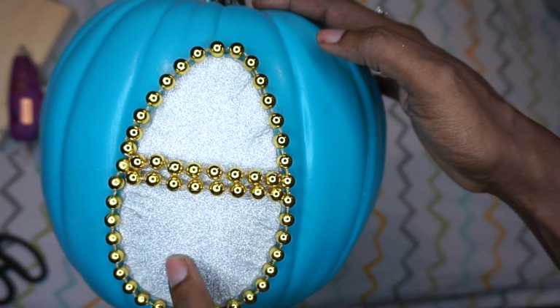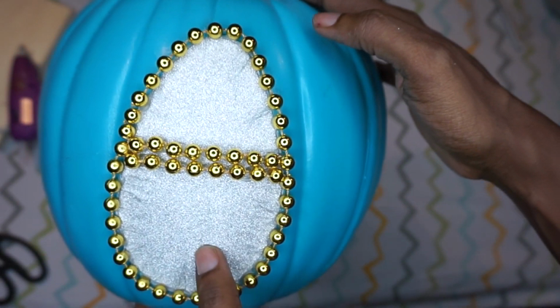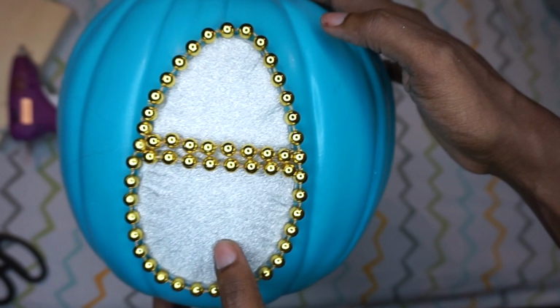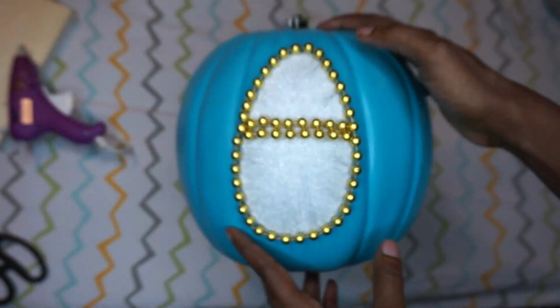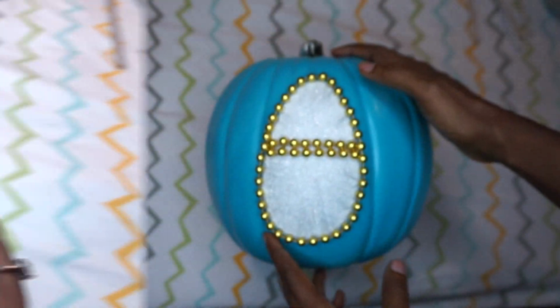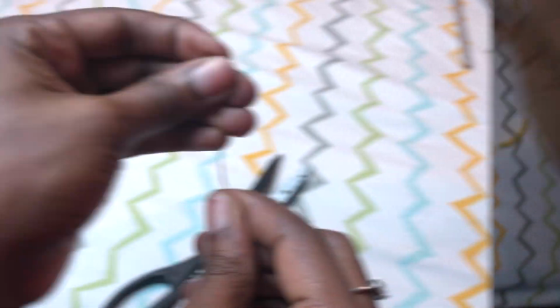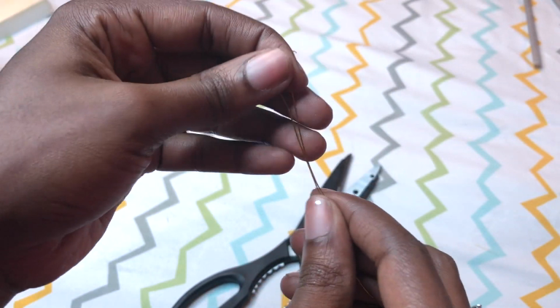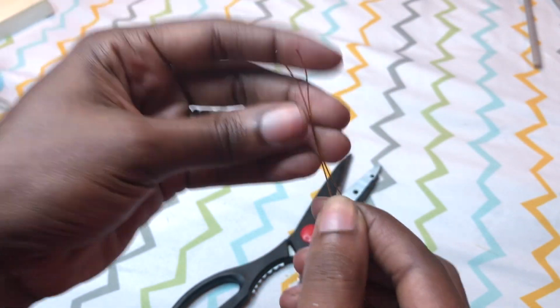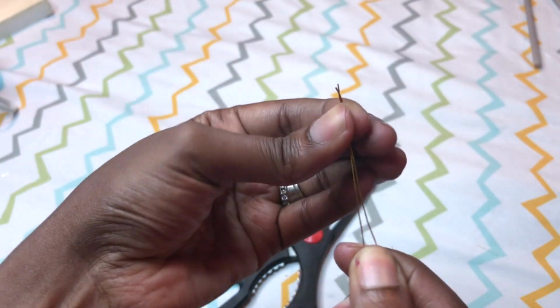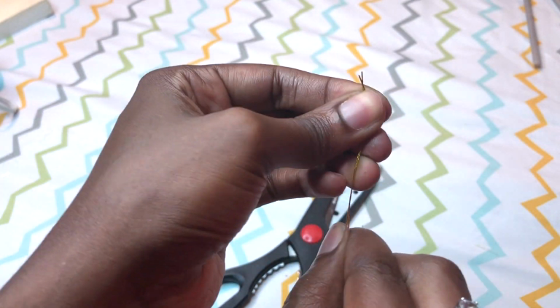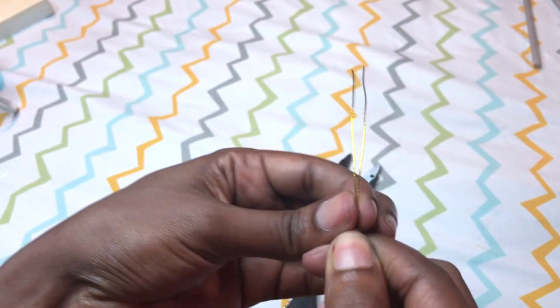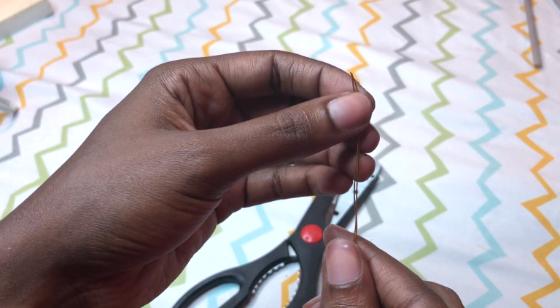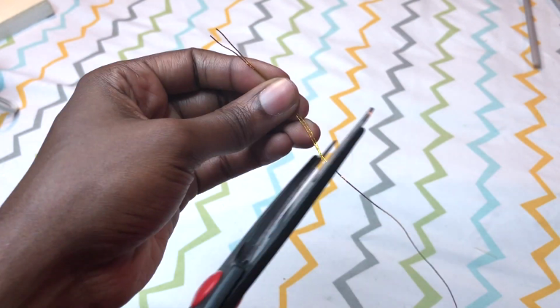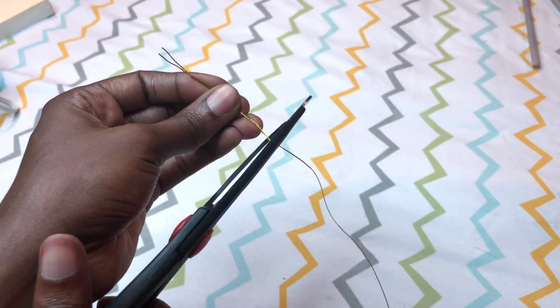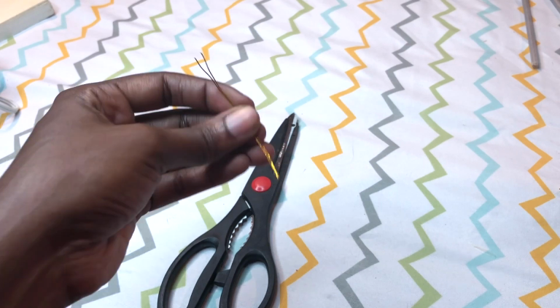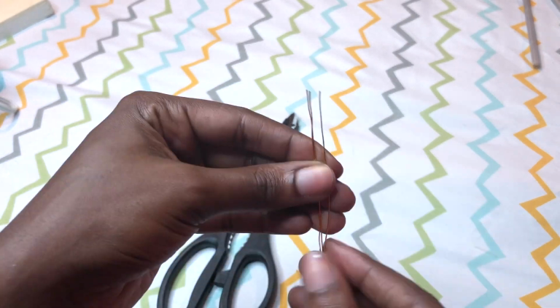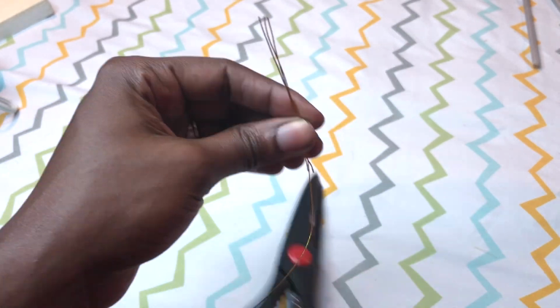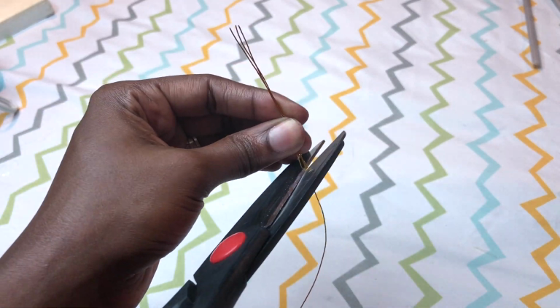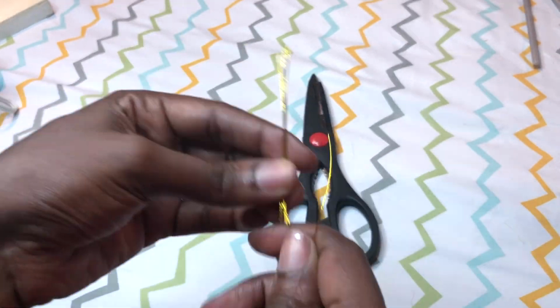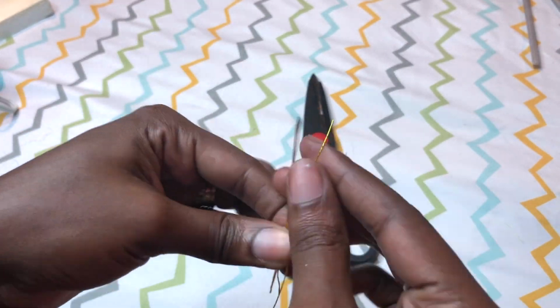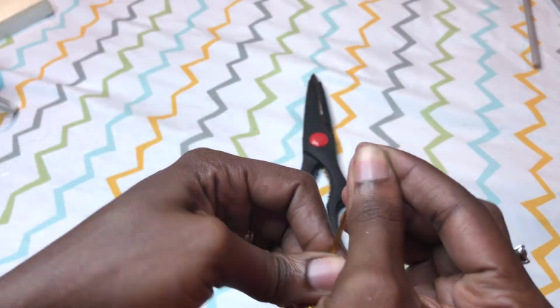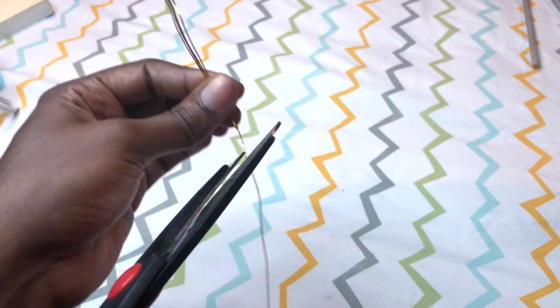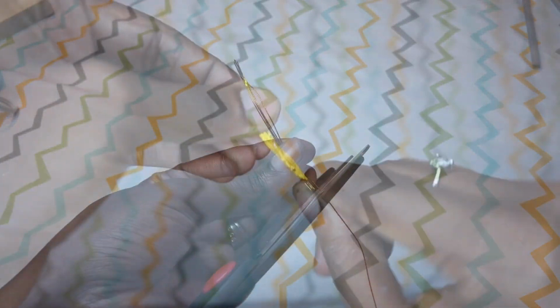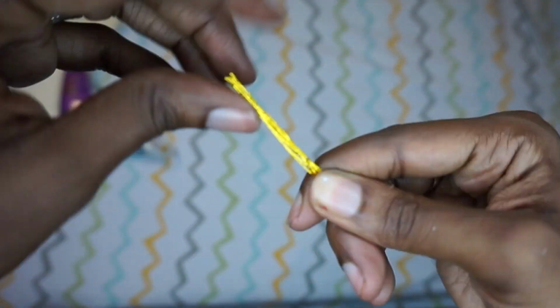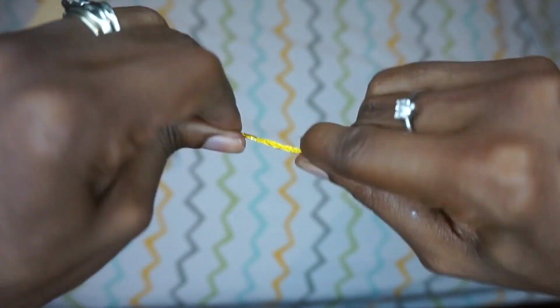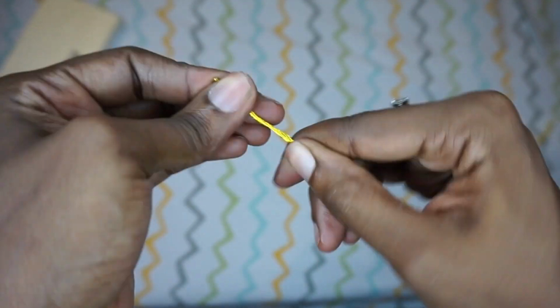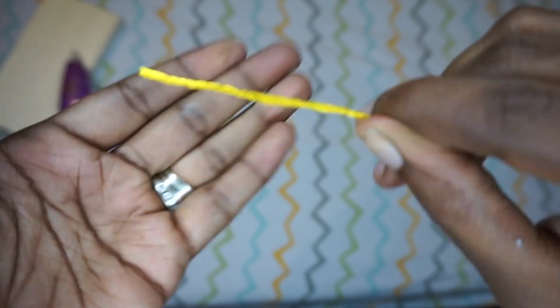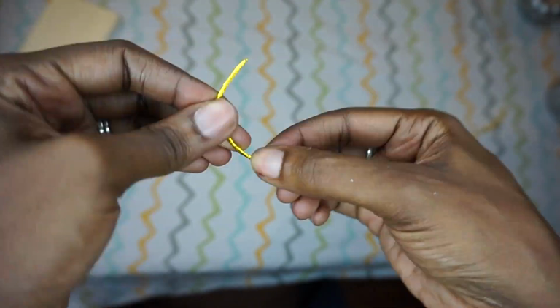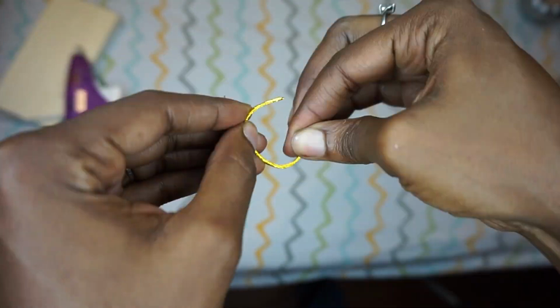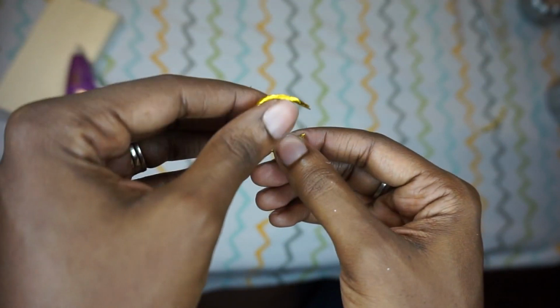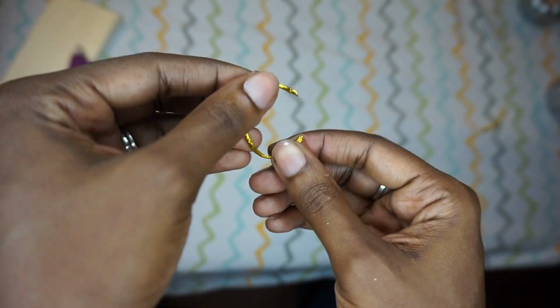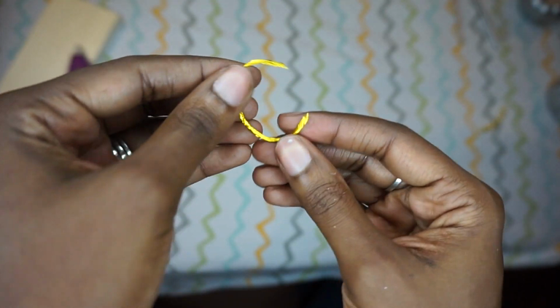After doing that, I took the gold wire and made a "C" for Cinderella. I'm sure you can figure out other things to use — you might even have gold ribbon at home. And then I just glued it on.